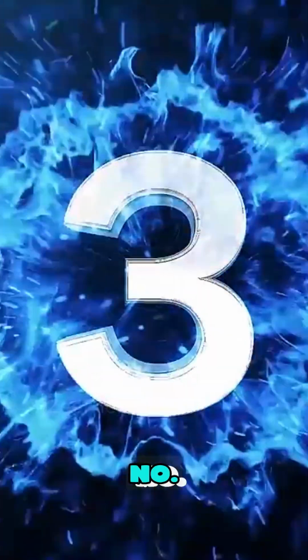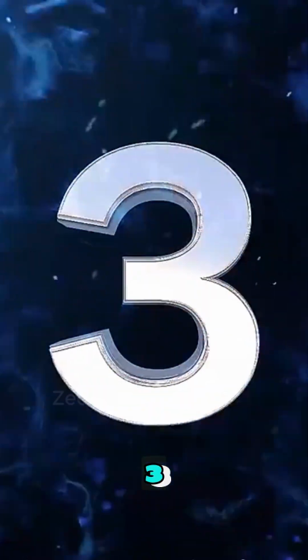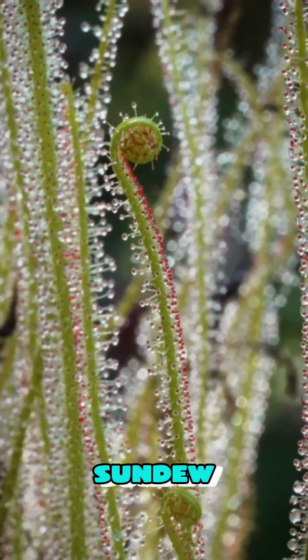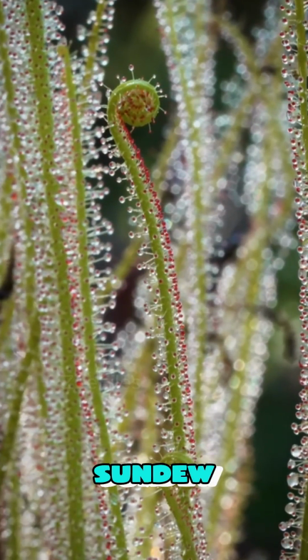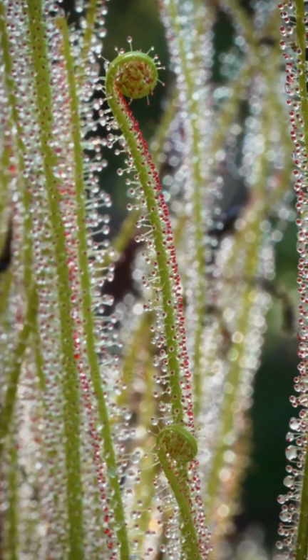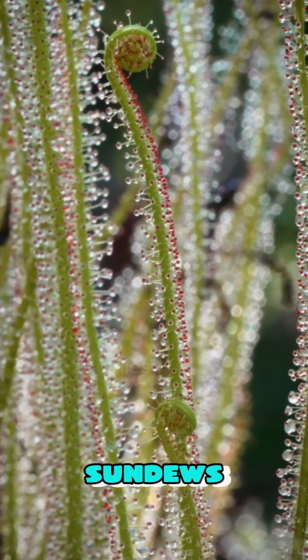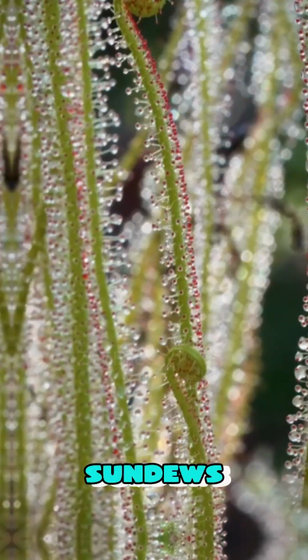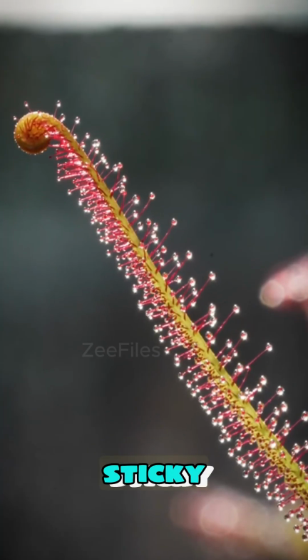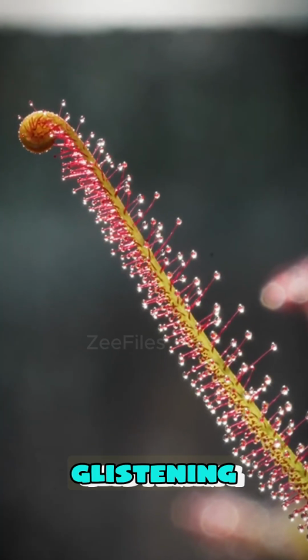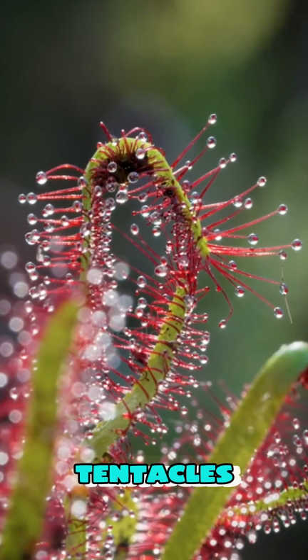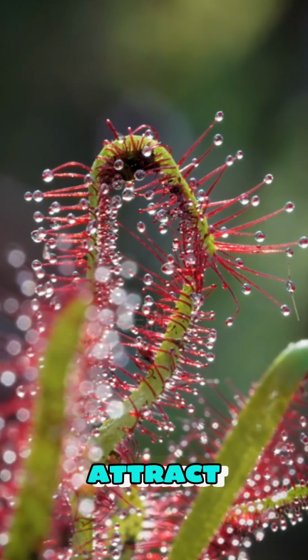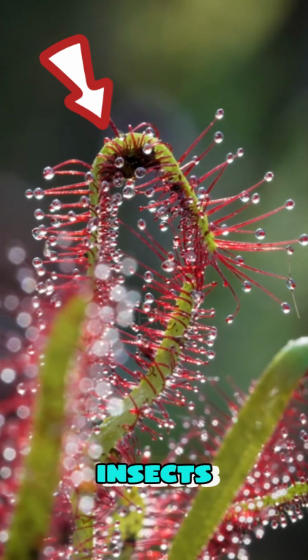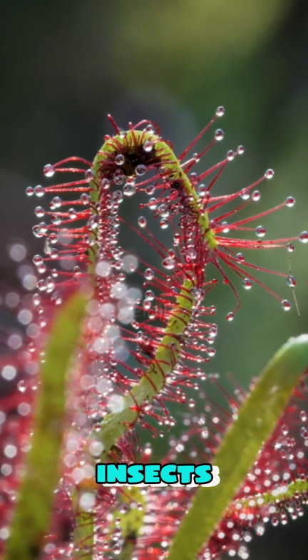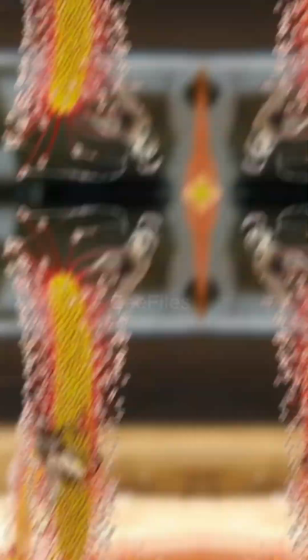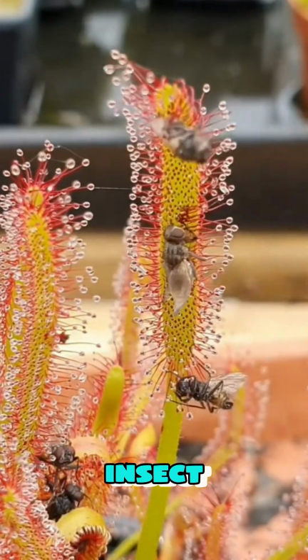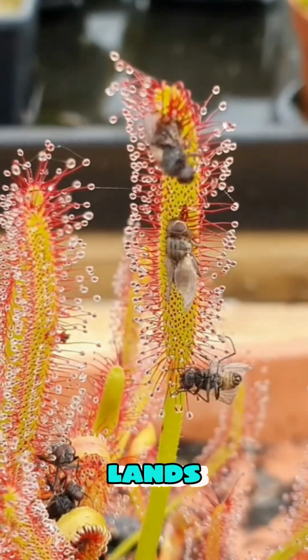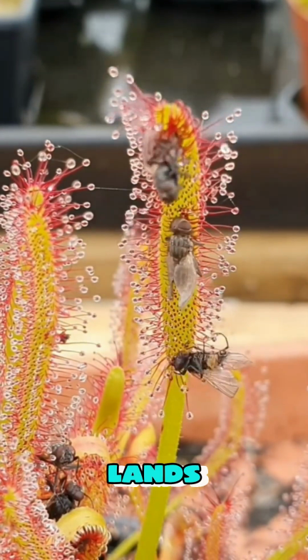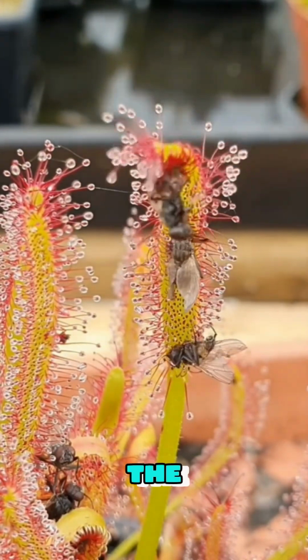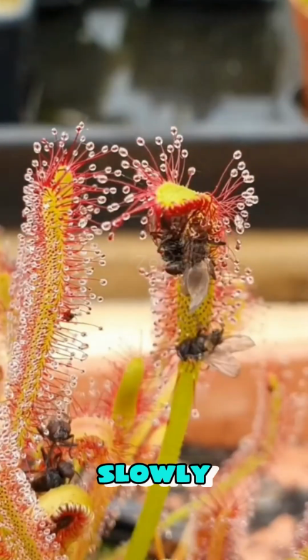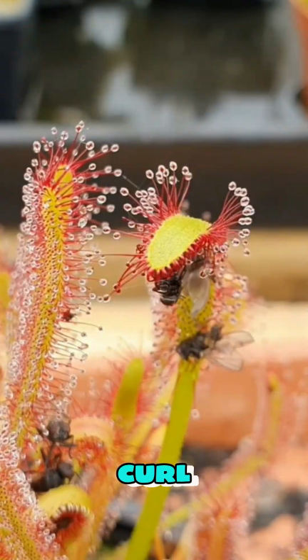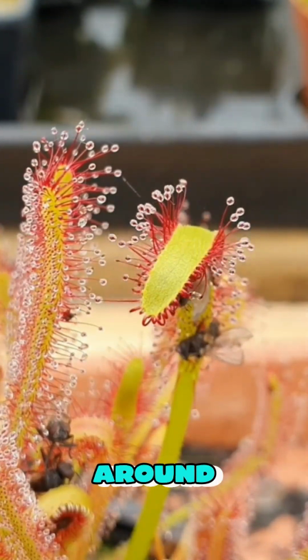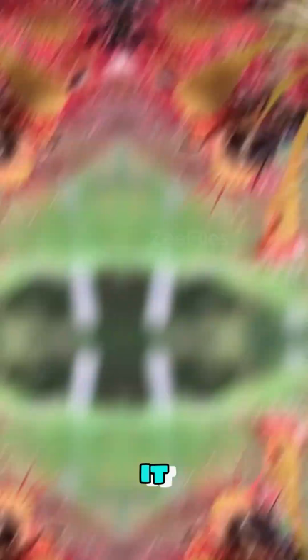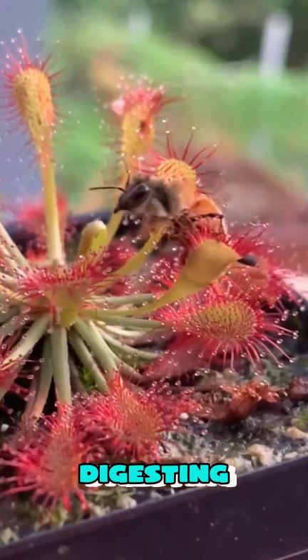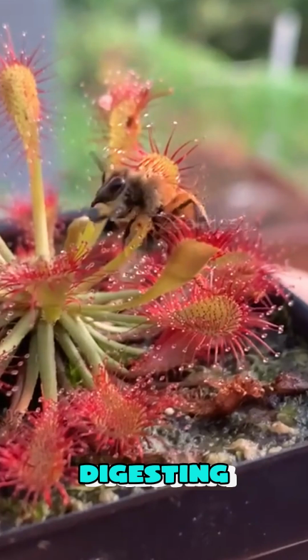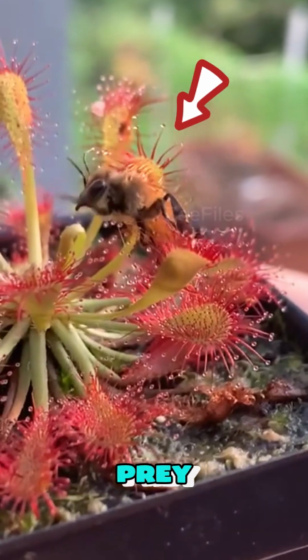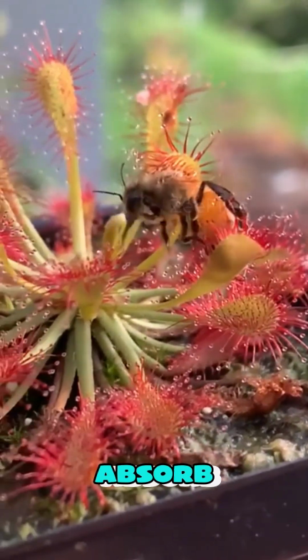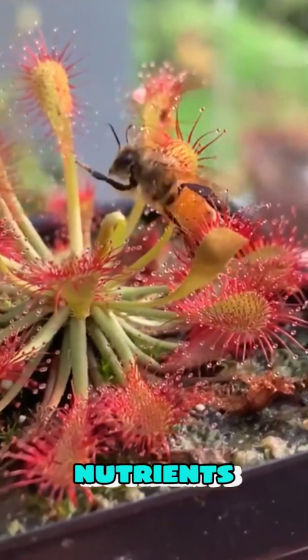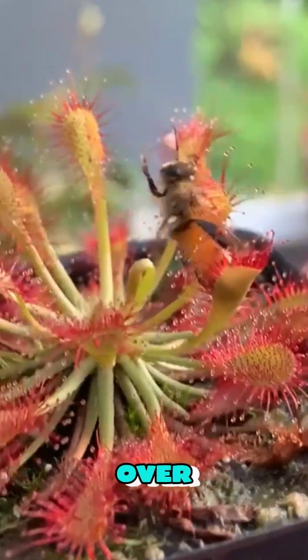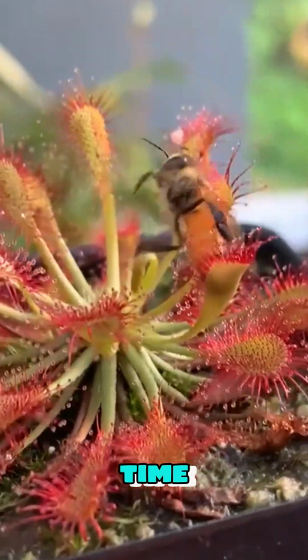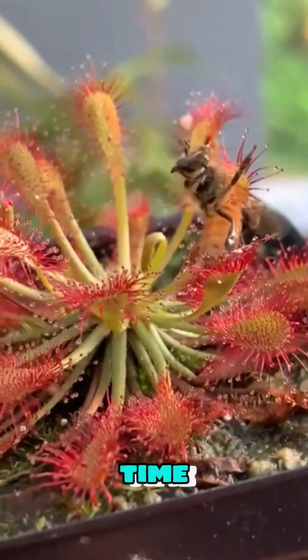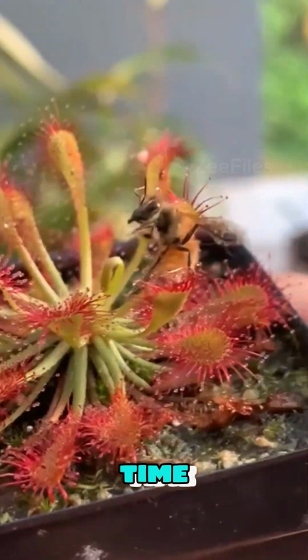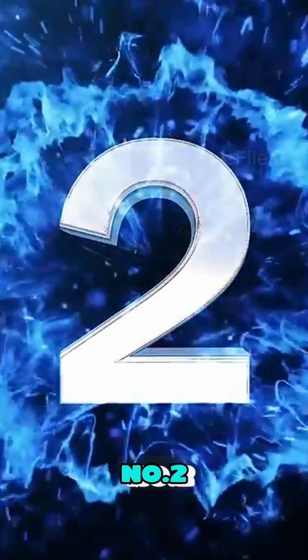Number three: Sundew. Sundew's sticky, glistening tentacles attract insects. When an insect lands, the leaves slowly curl around it, digesting the prey to absorb nutrients over time.